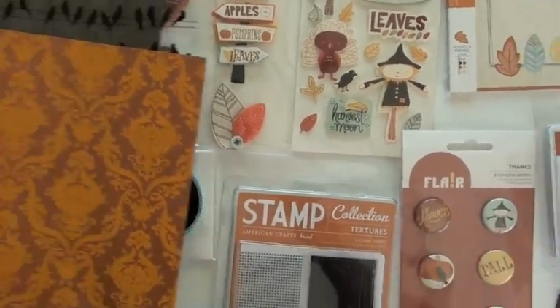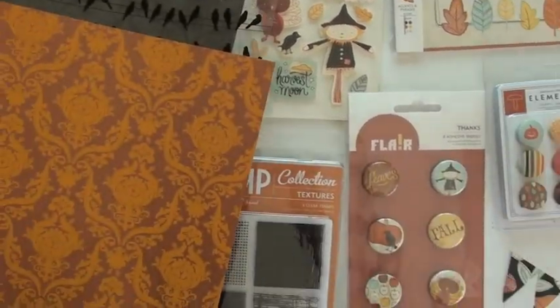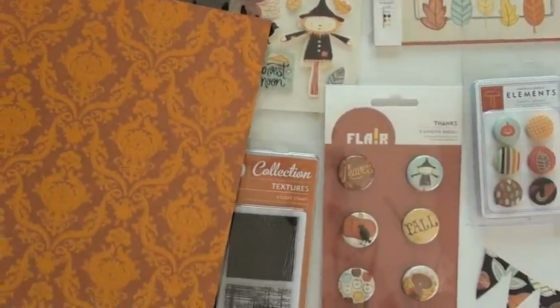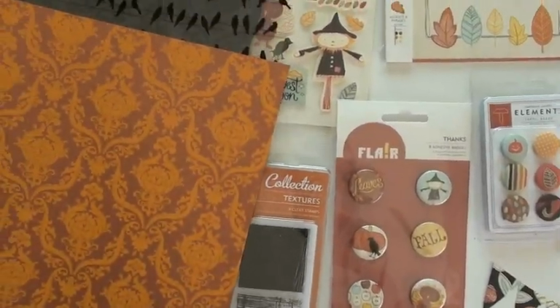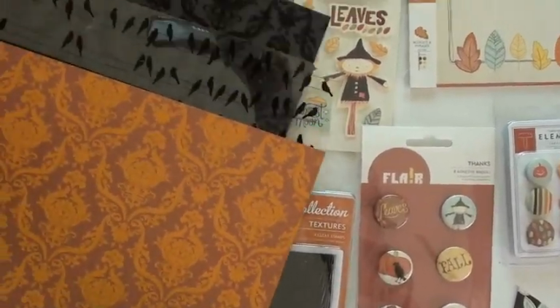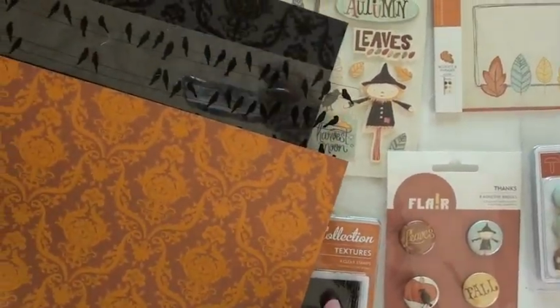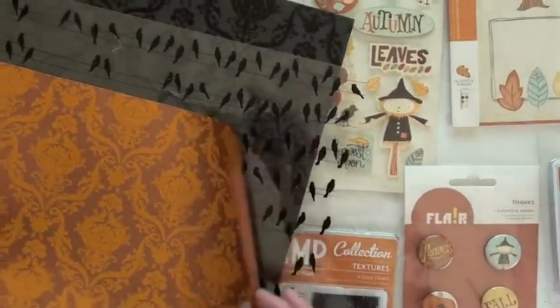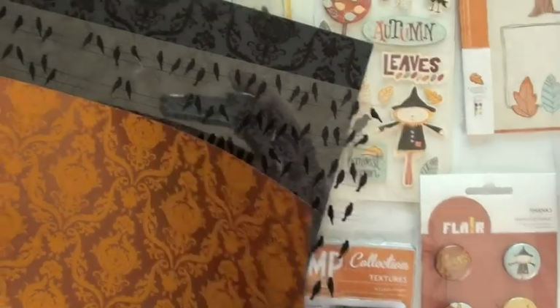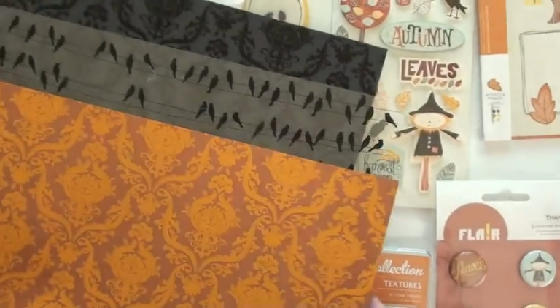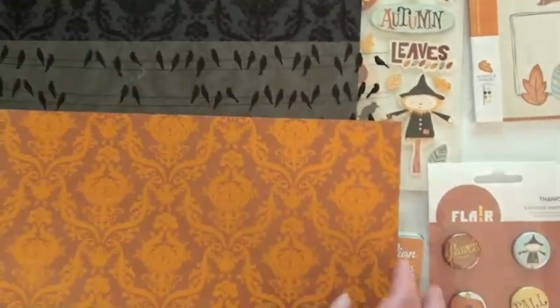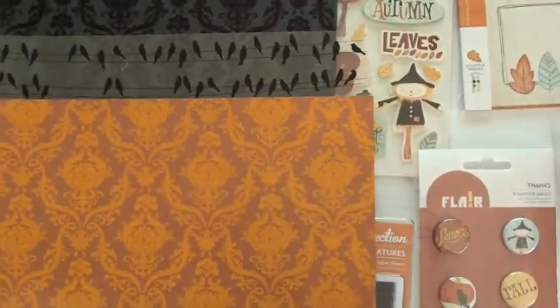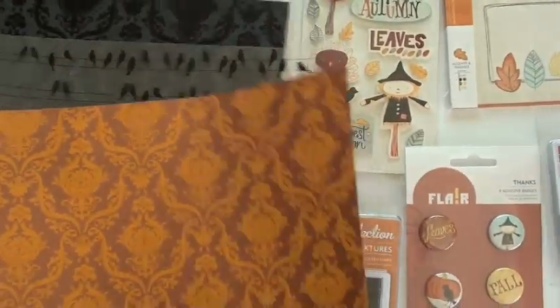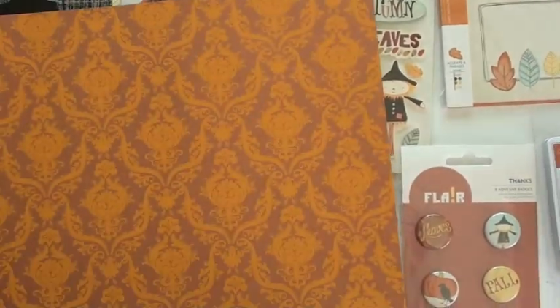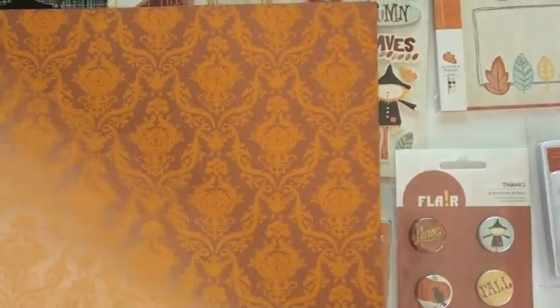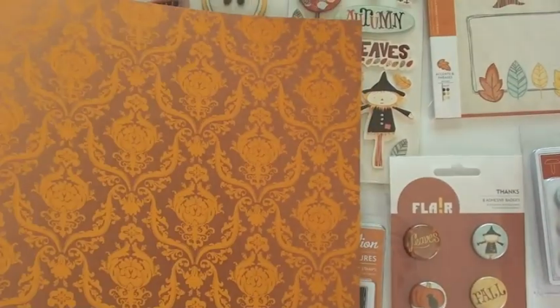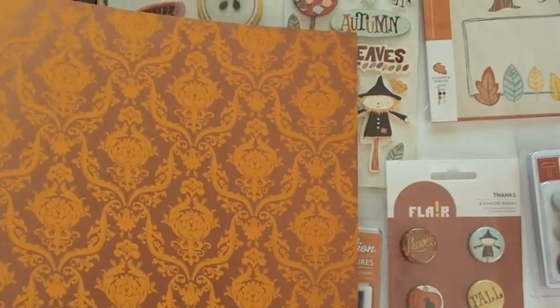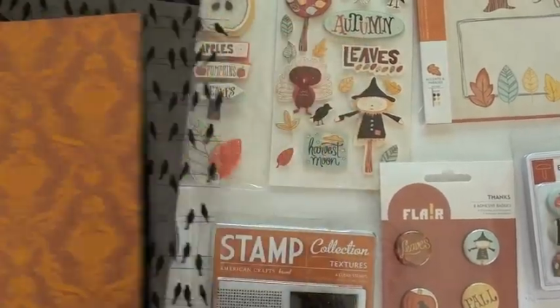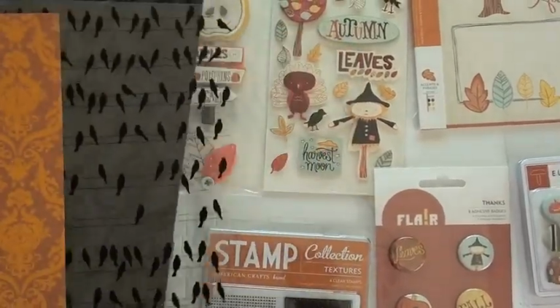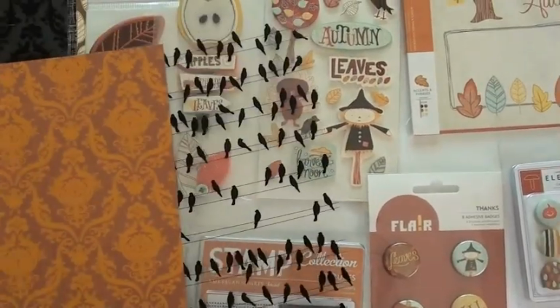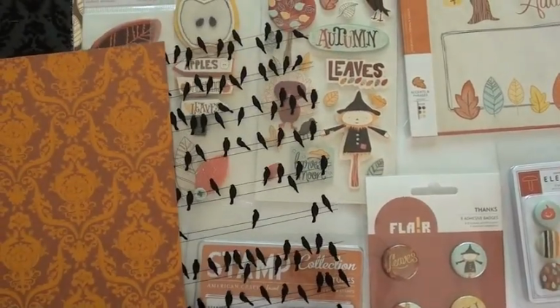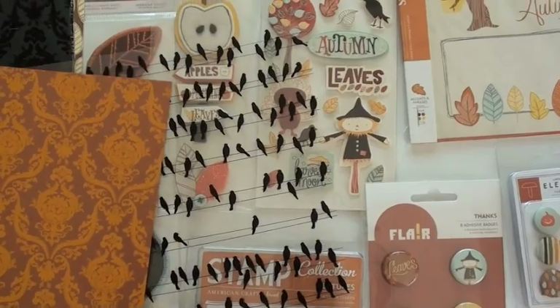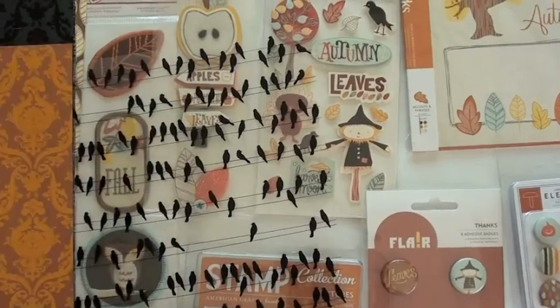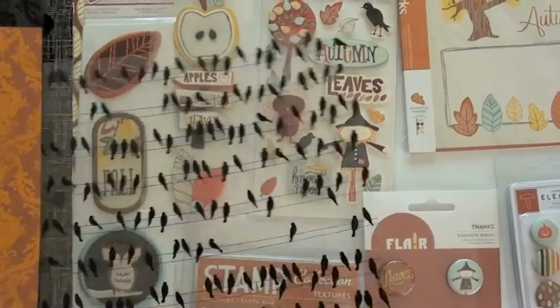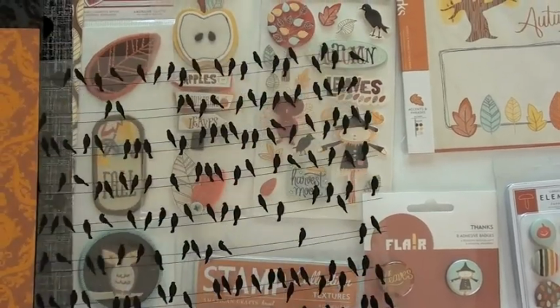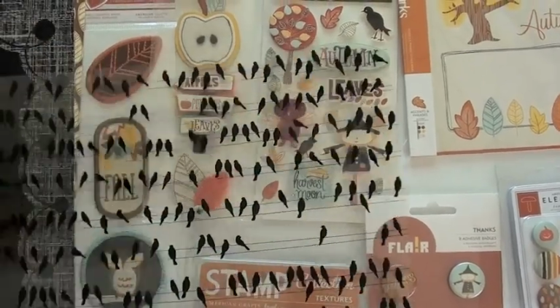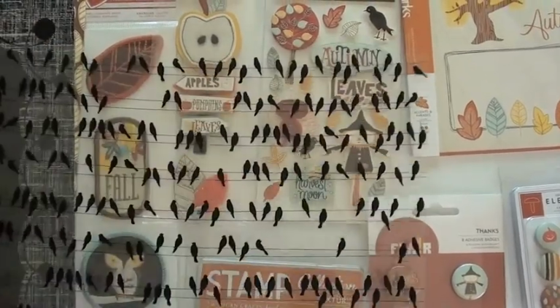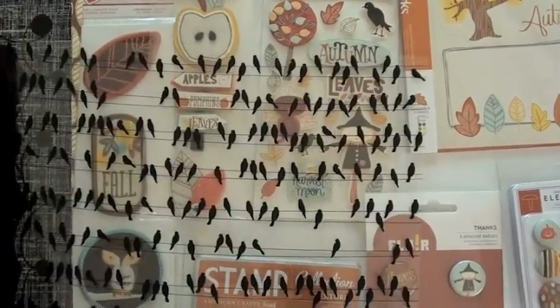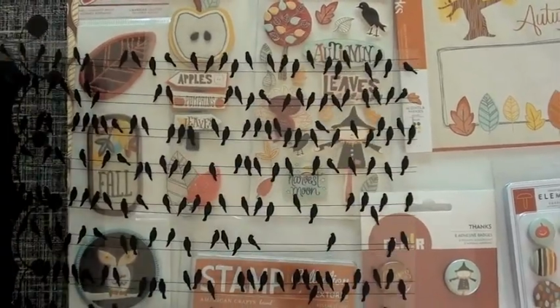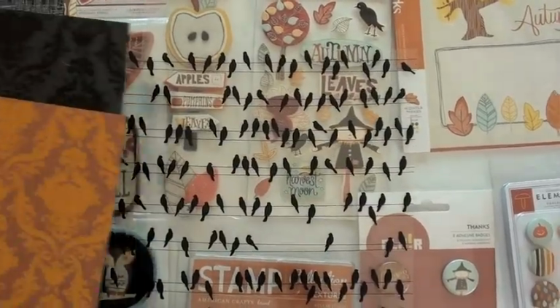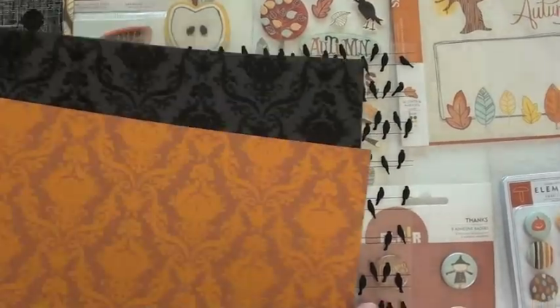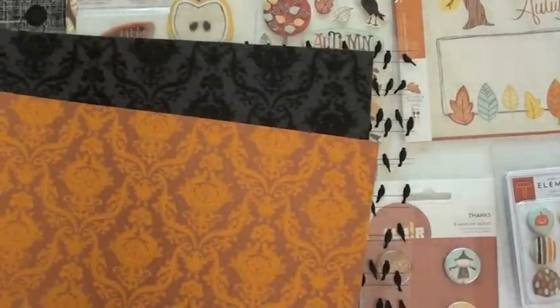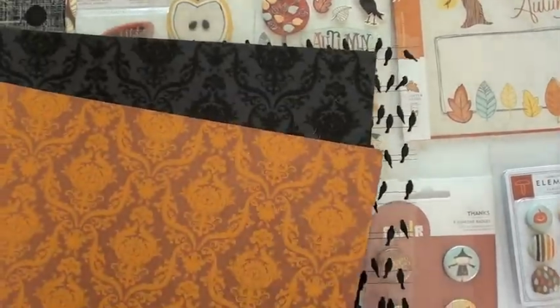We've also thrown in some Hambly screen prints. They have this paper which looks fabulous with this collection. And then this — because you want for the fall and Halloween look, a nice transparency which is super thick. And of course, black.